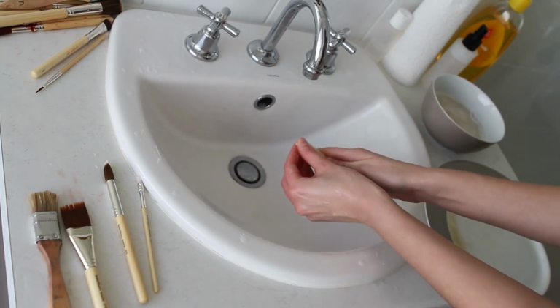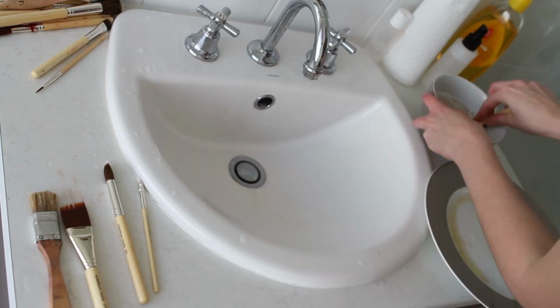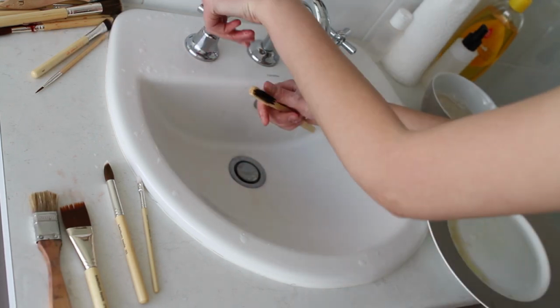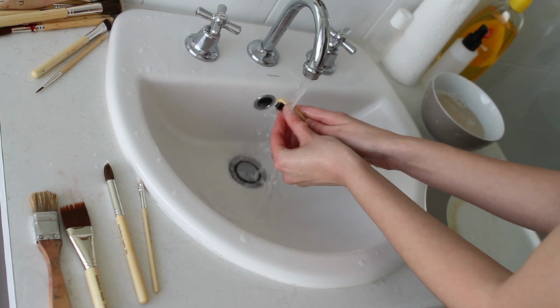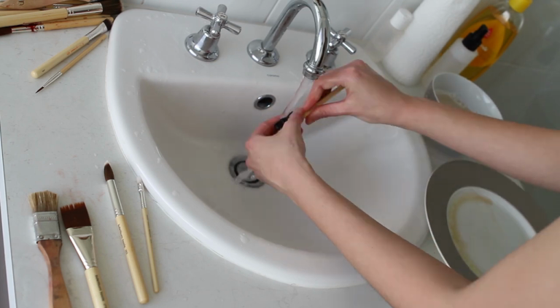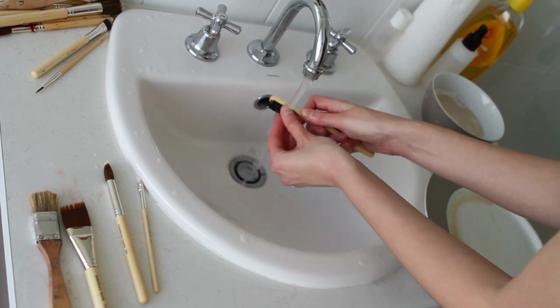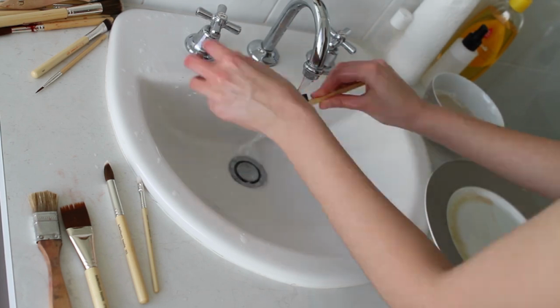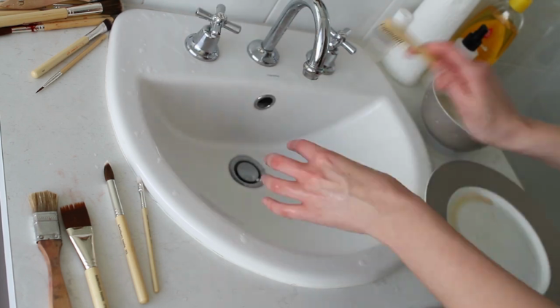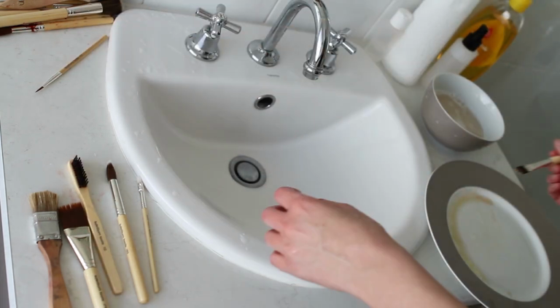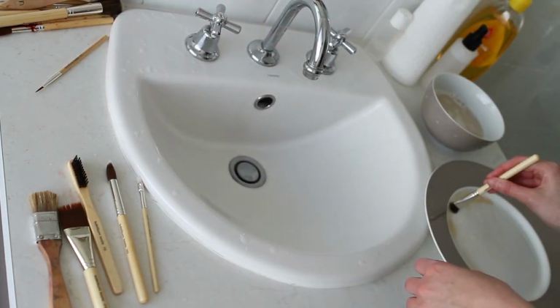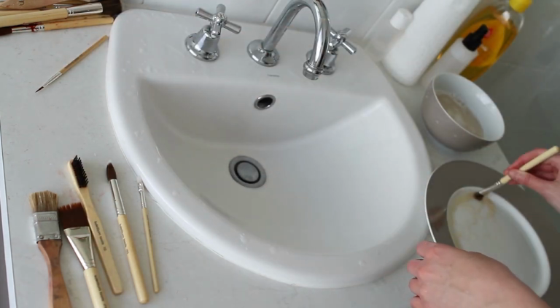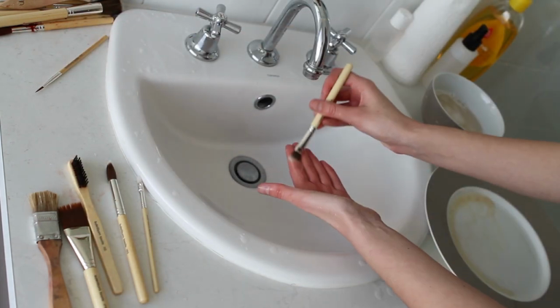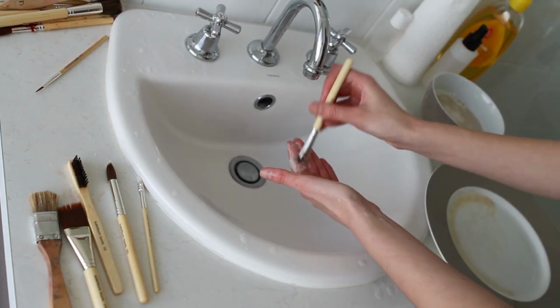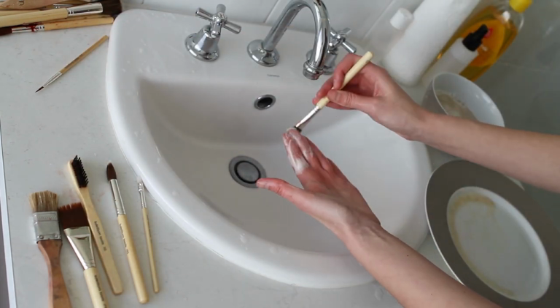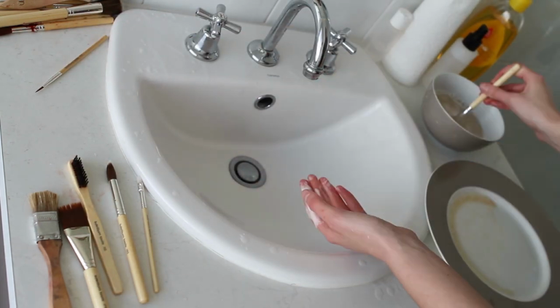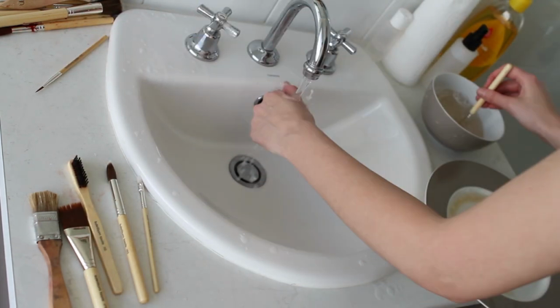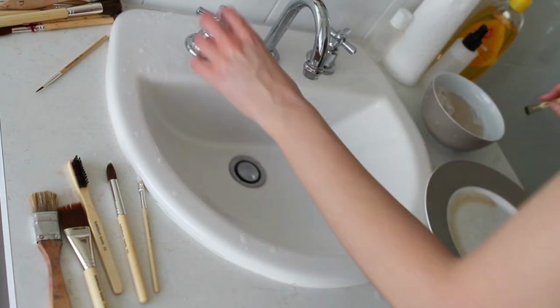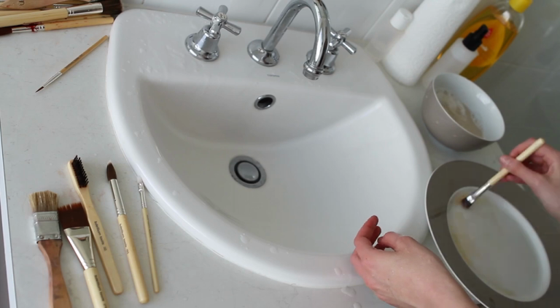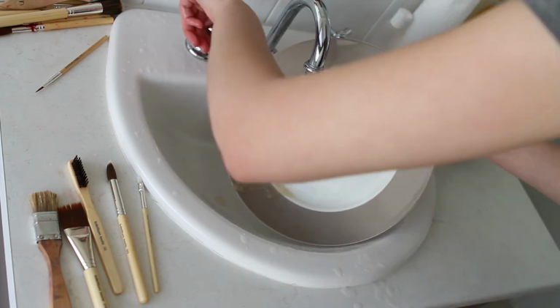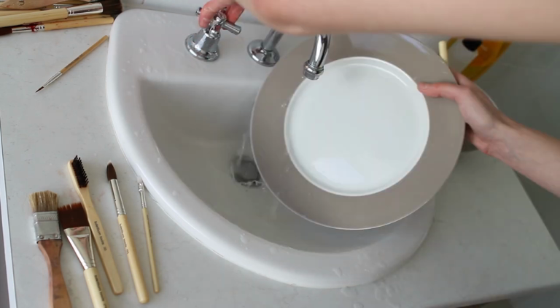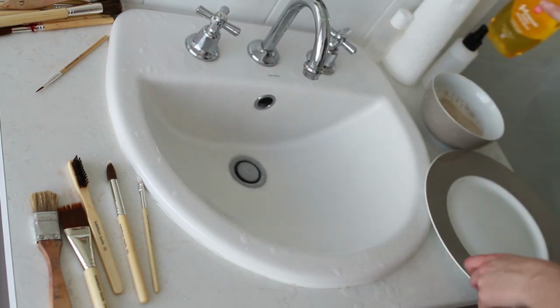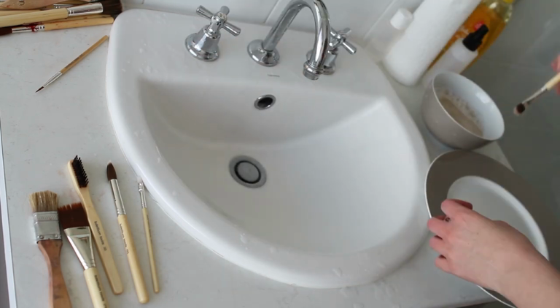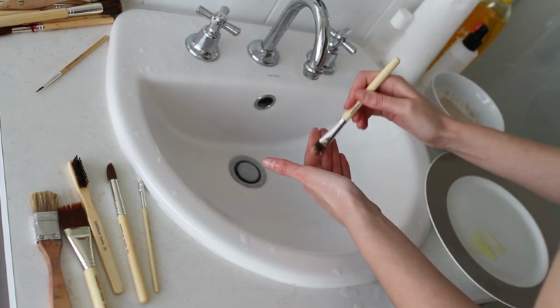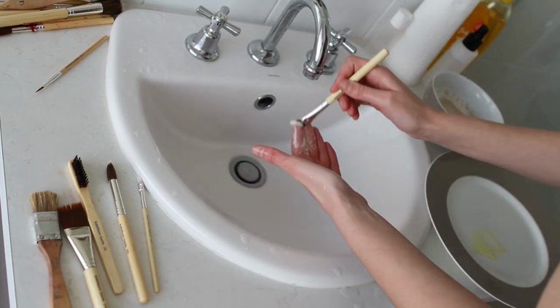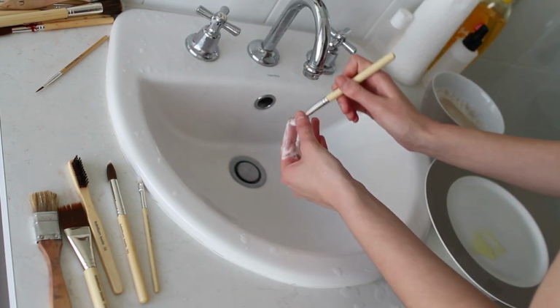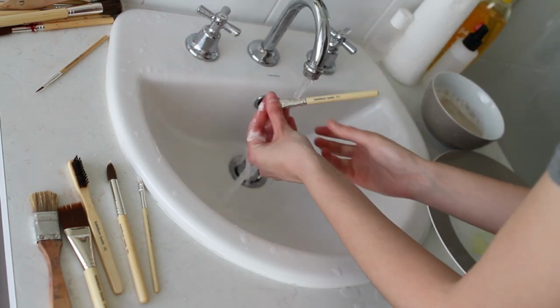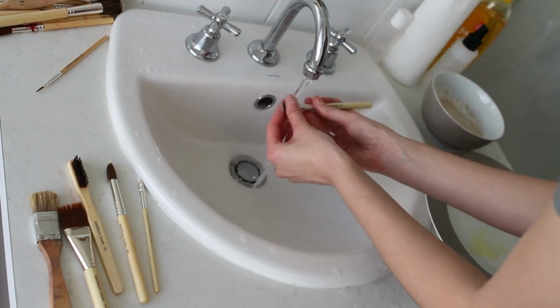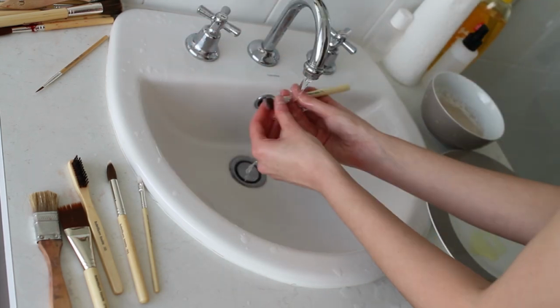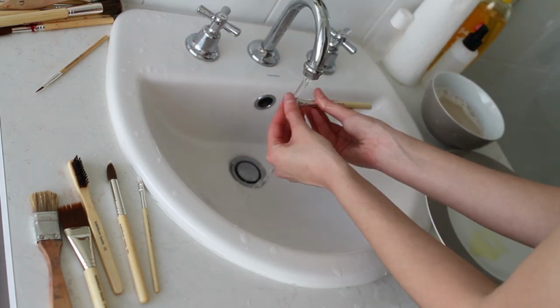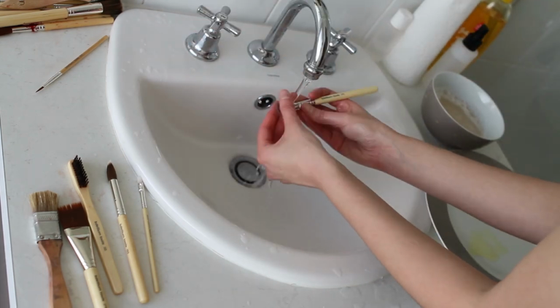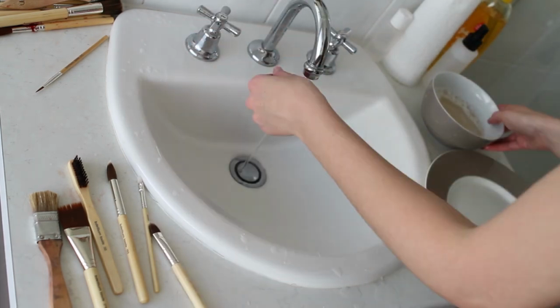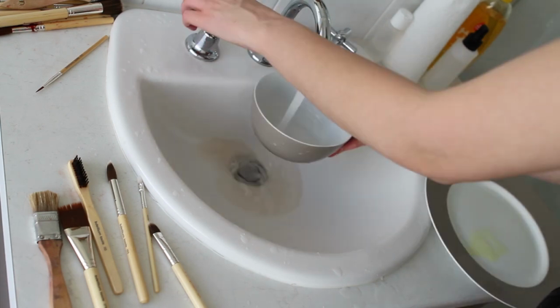The soap and water works really well for products that have blood on them, or any of the cream colours or oil-based colours. Any of that kind of stuff works pretty well with the baby shampoo.